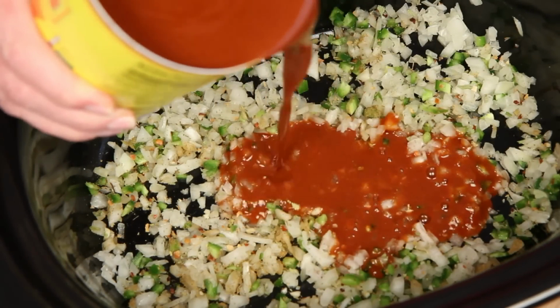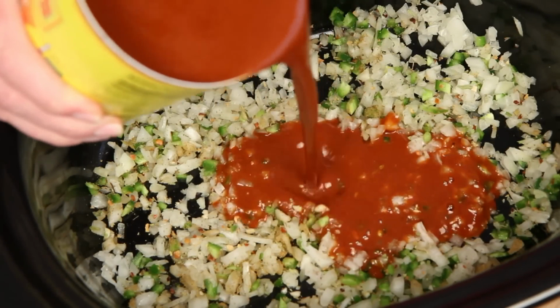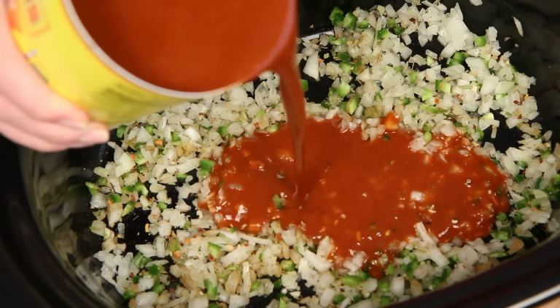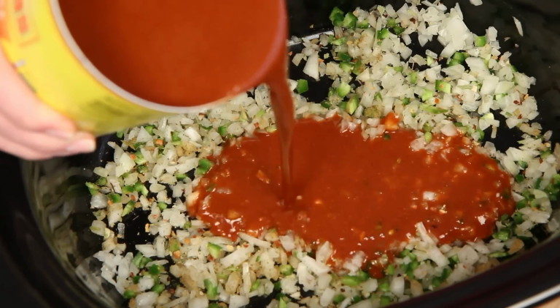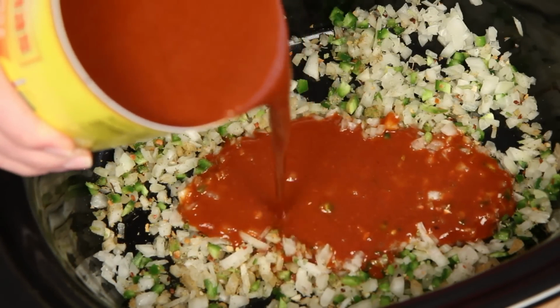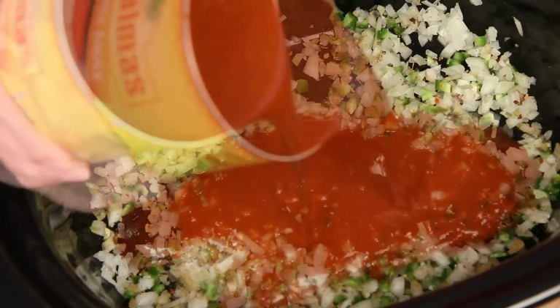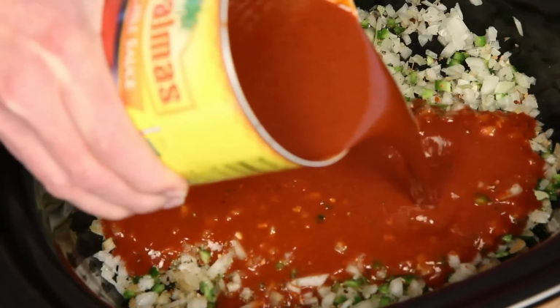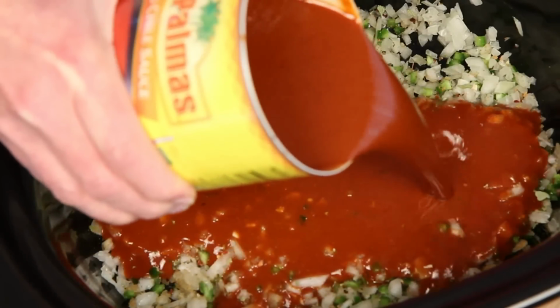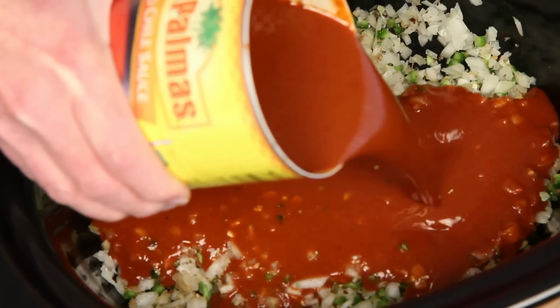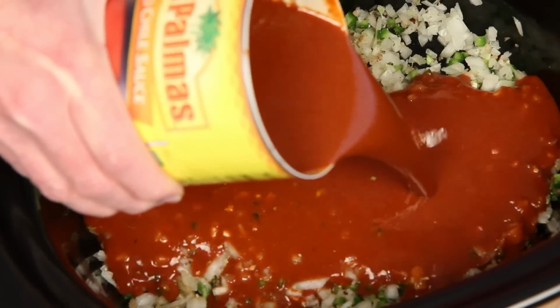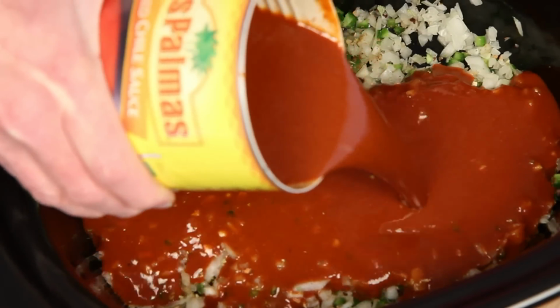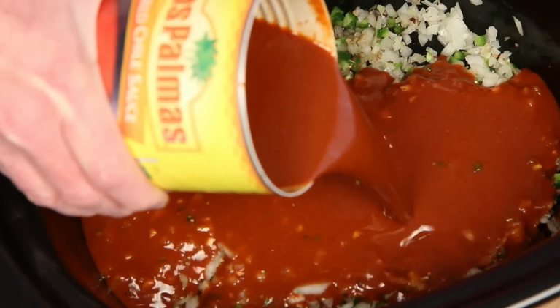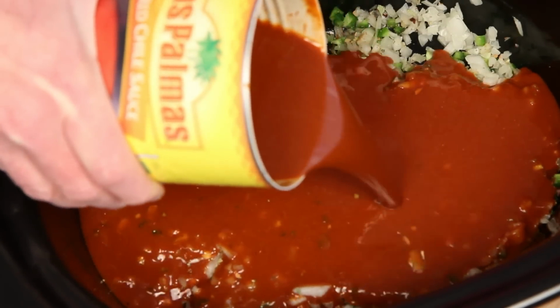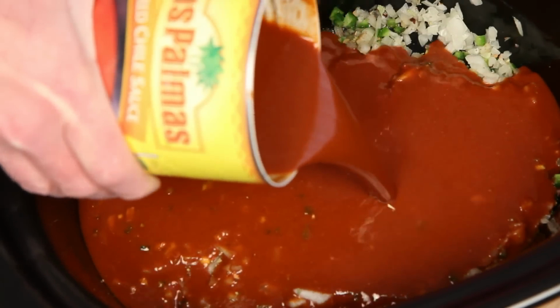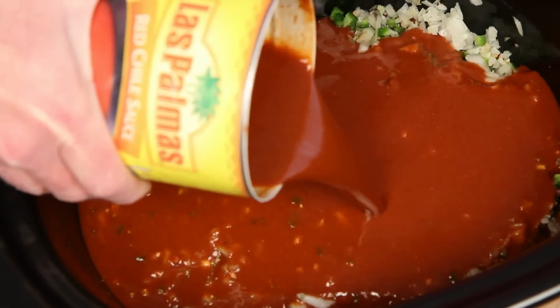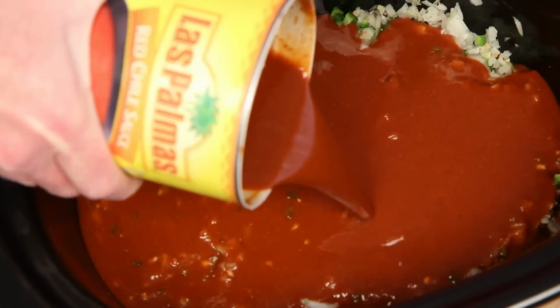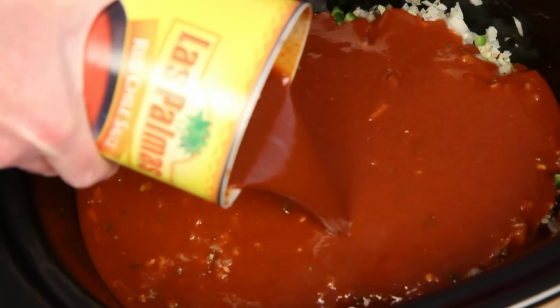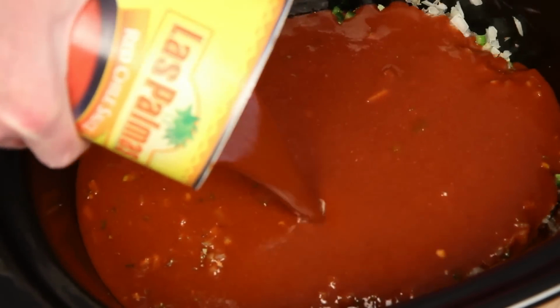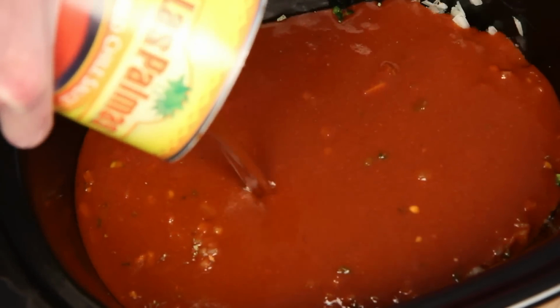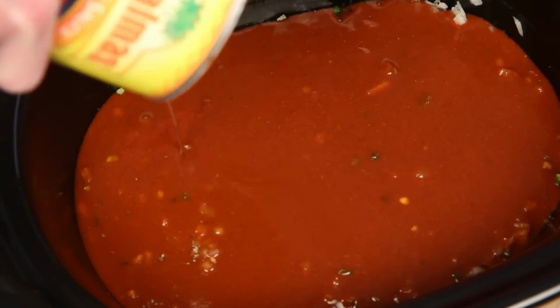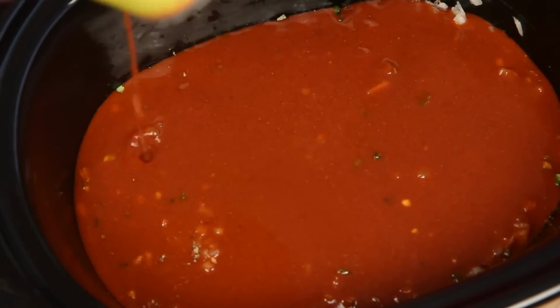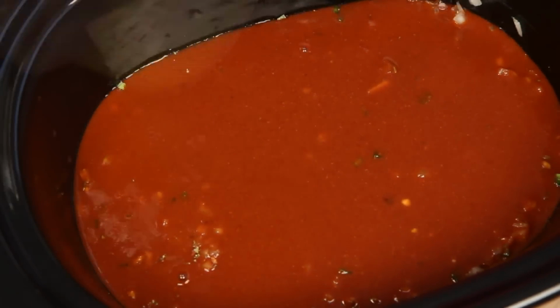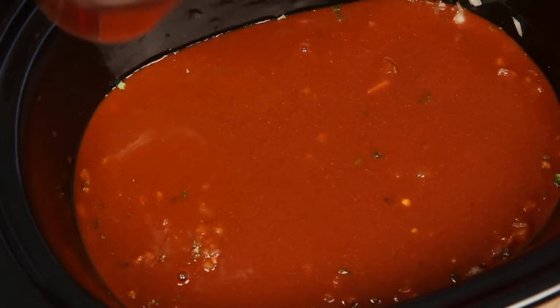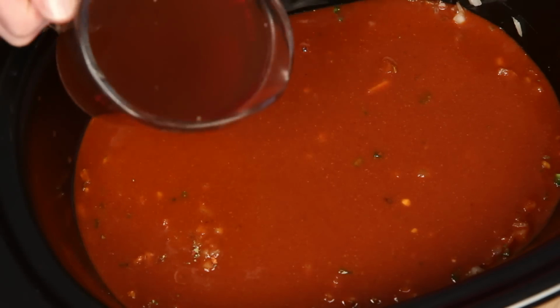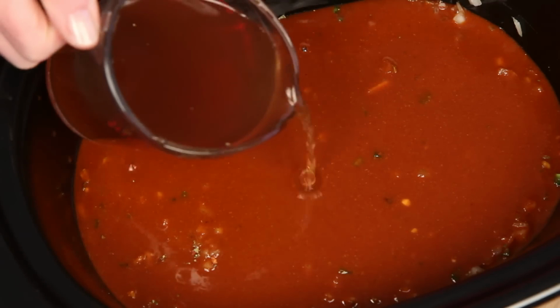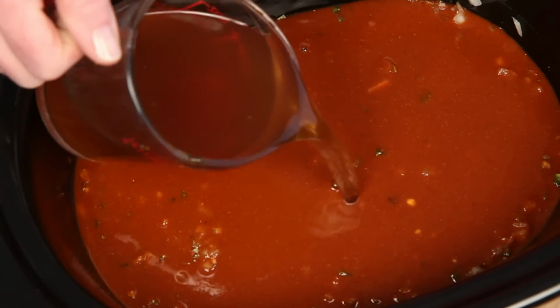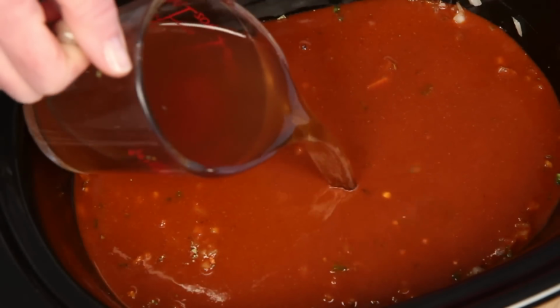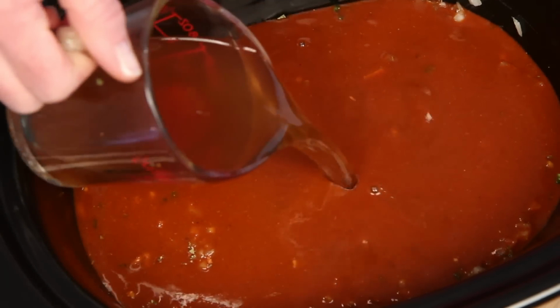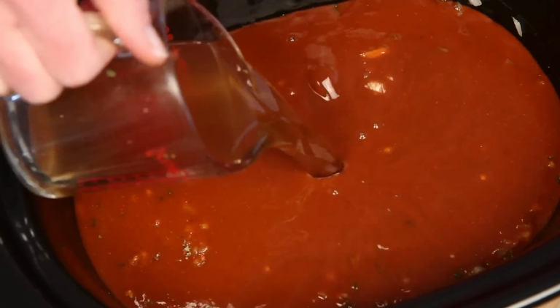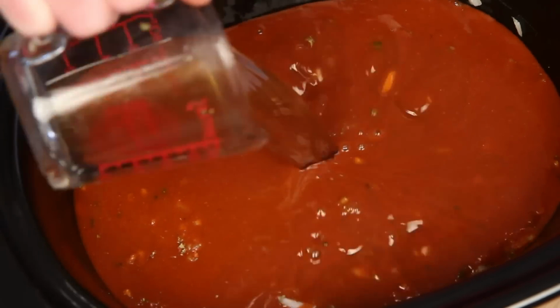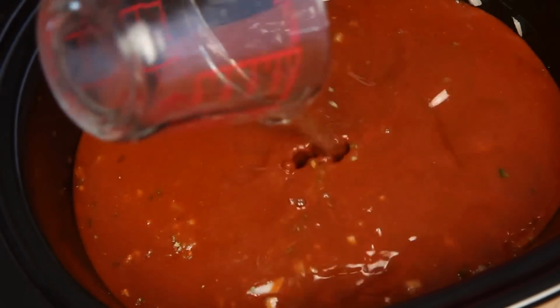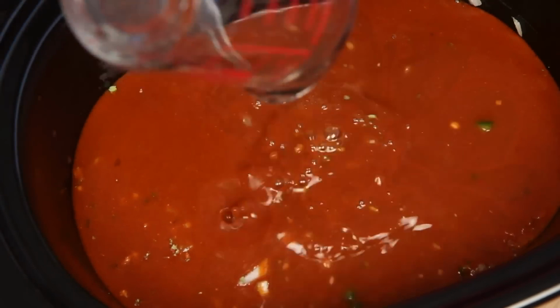Here's another little shortcut: a big can of red chili sauce. The ingredients are pretty simple — chilies, water, oil, and salt. Here's some beef broth.